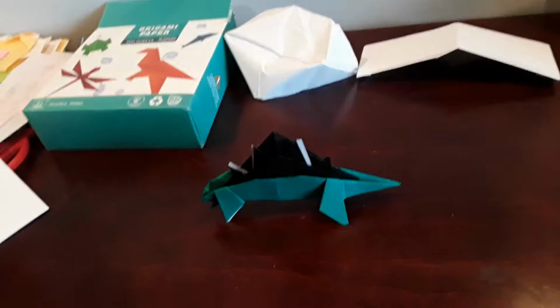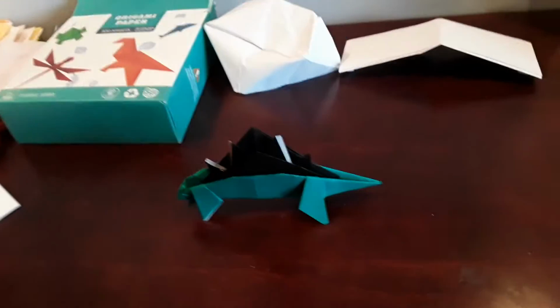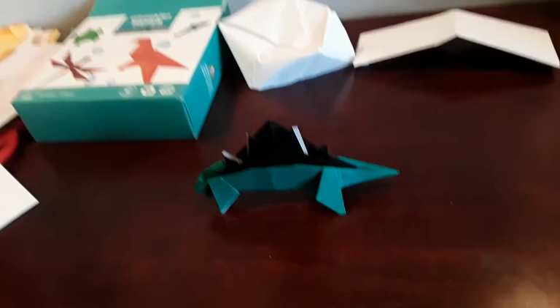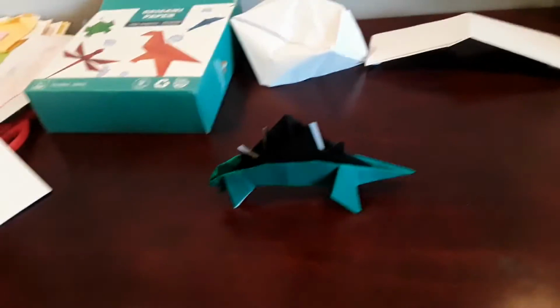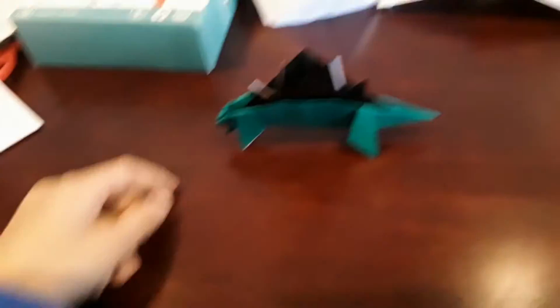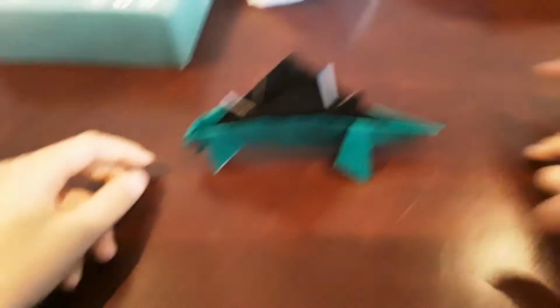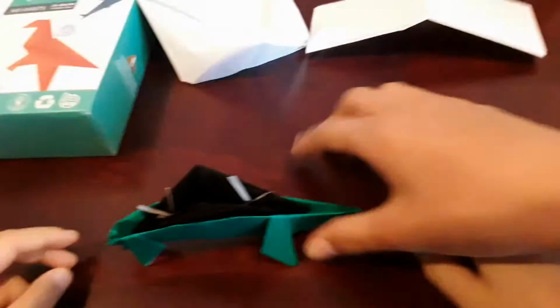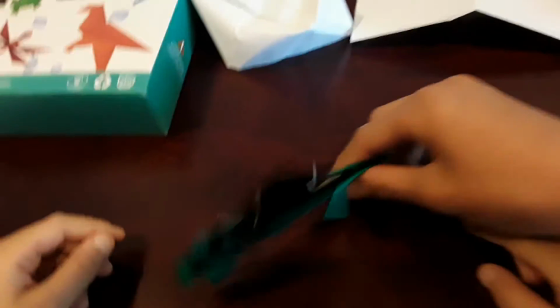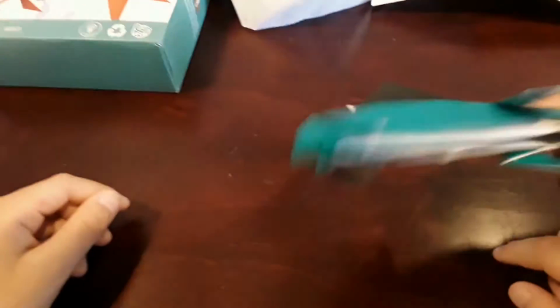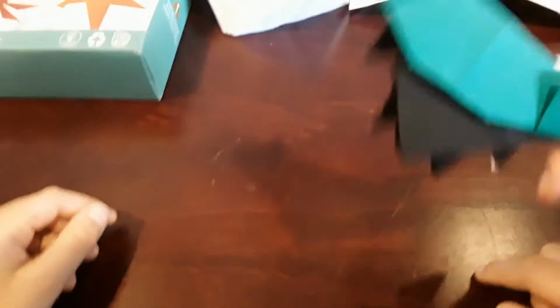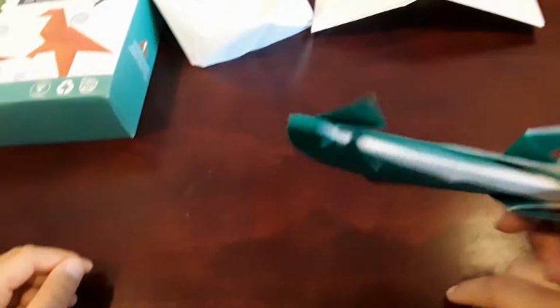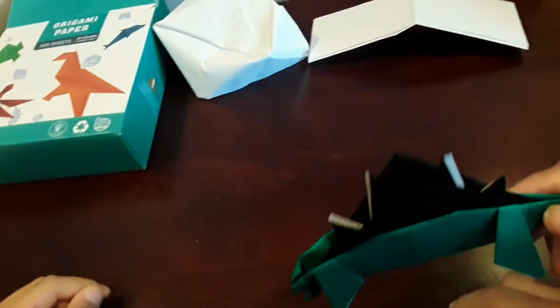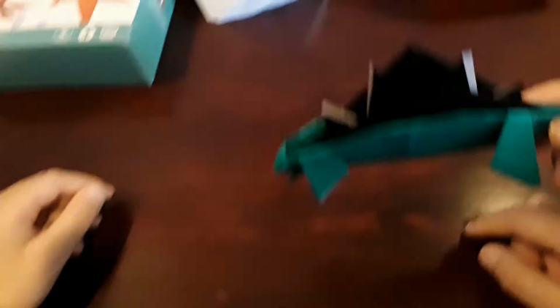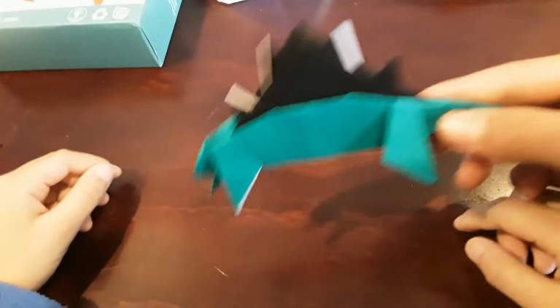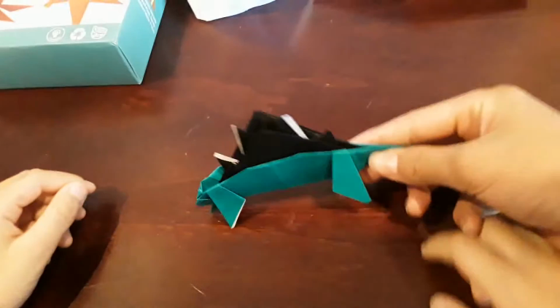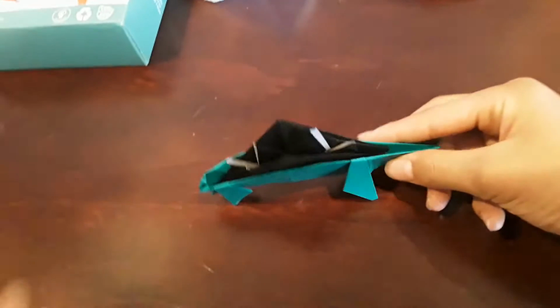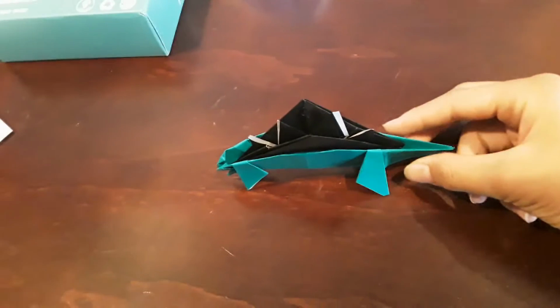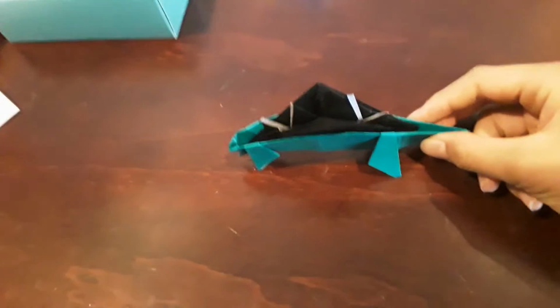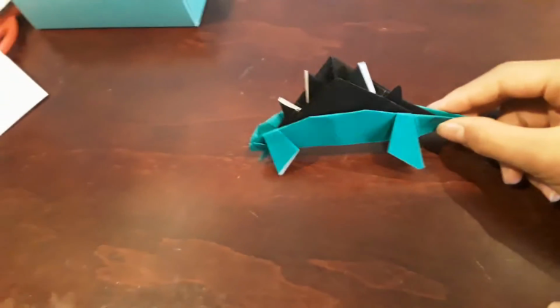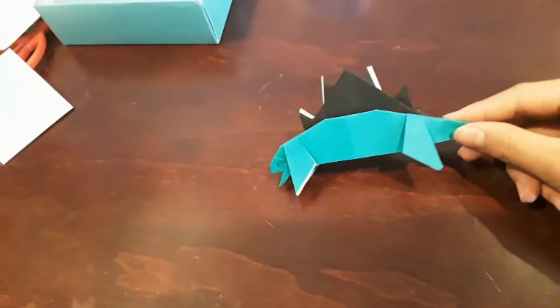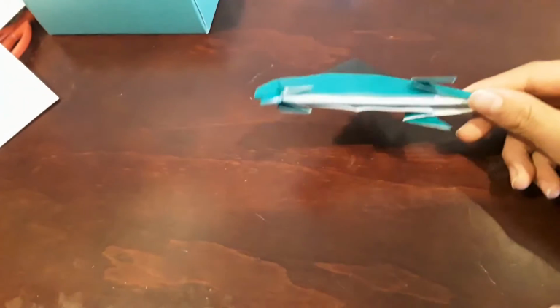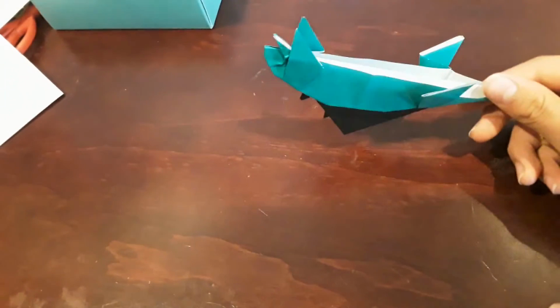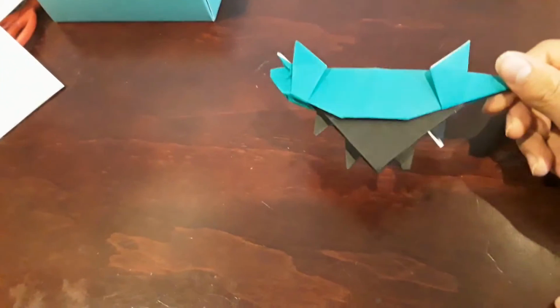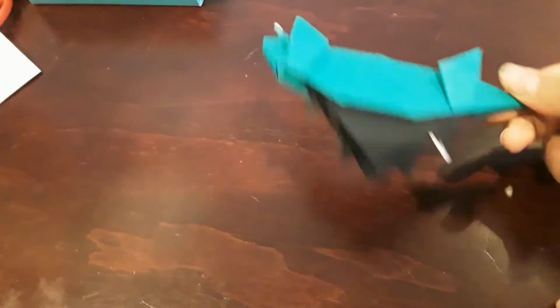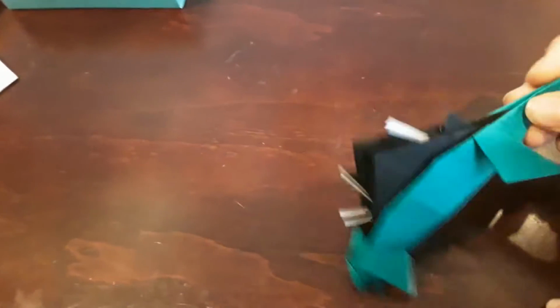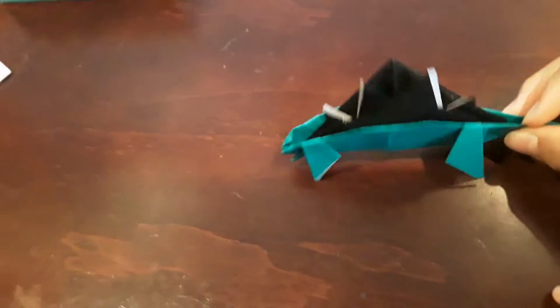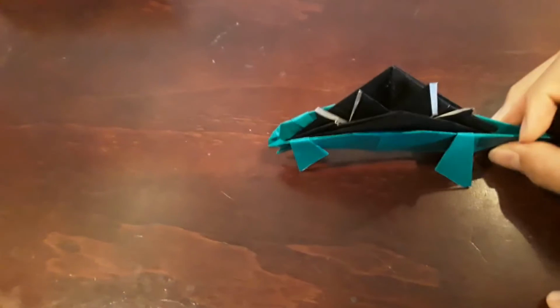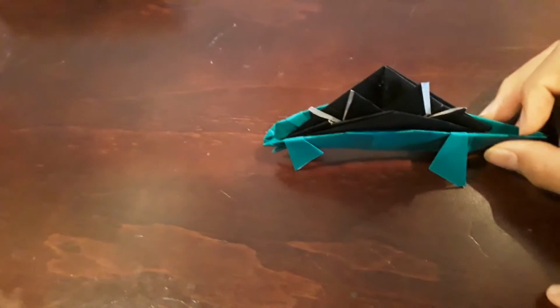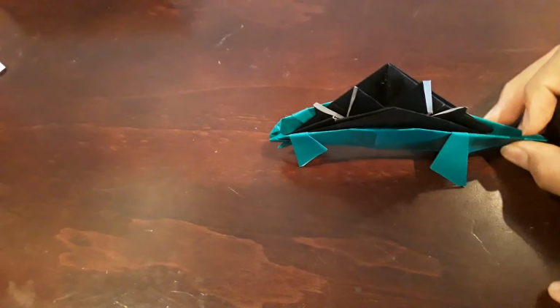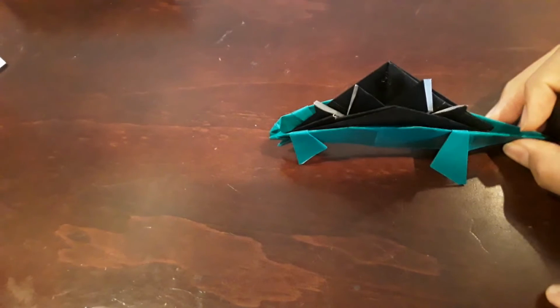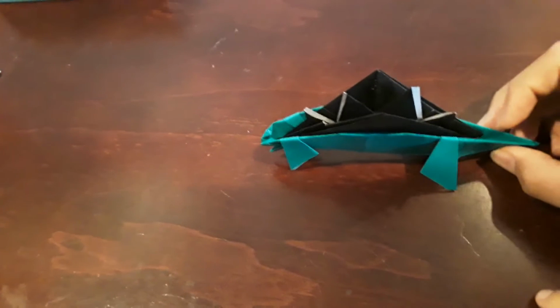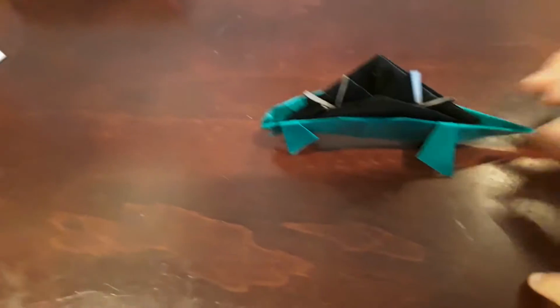Today we will be teaching you how to make this origami stegosaurus. For this project you will need two square sheets of origami. Want to build it? Ready, set, go.